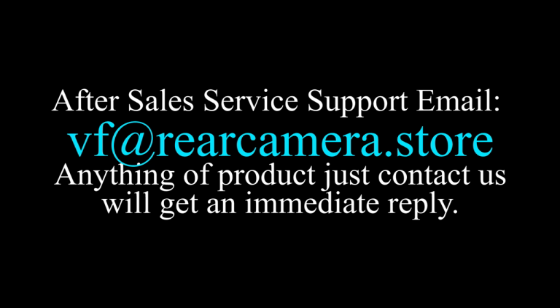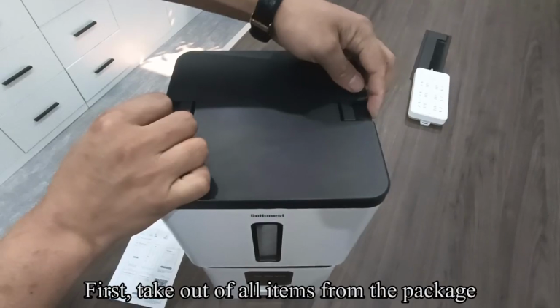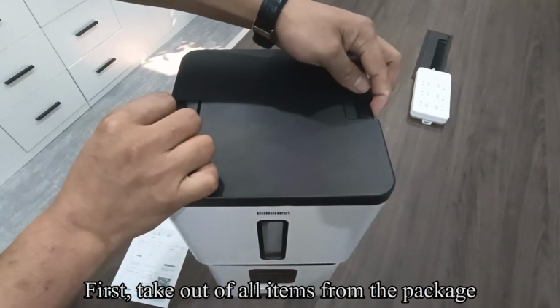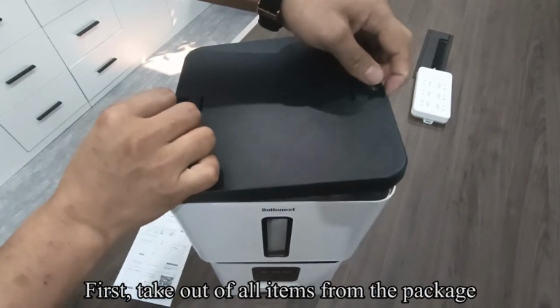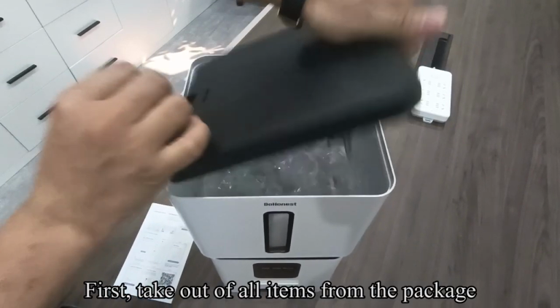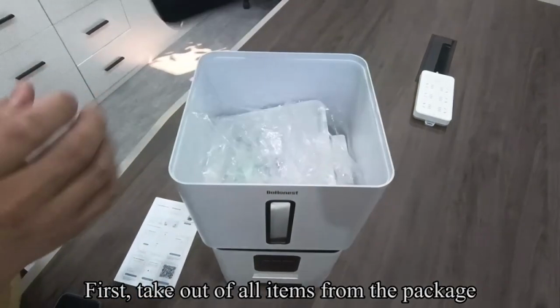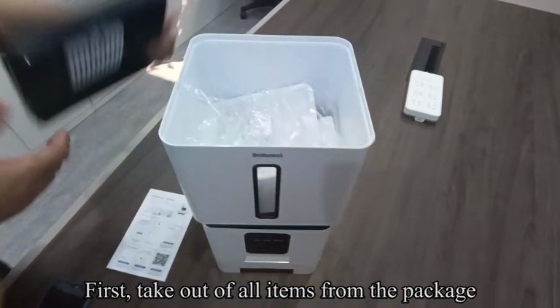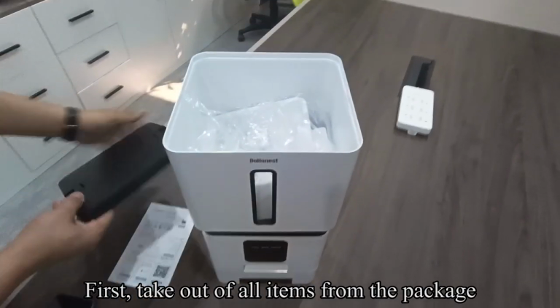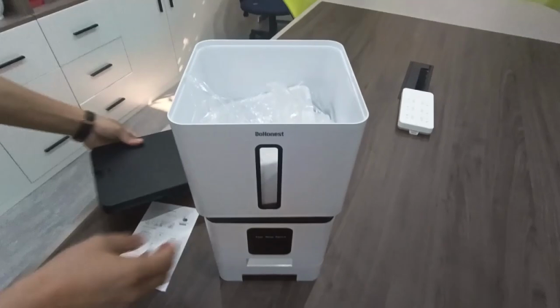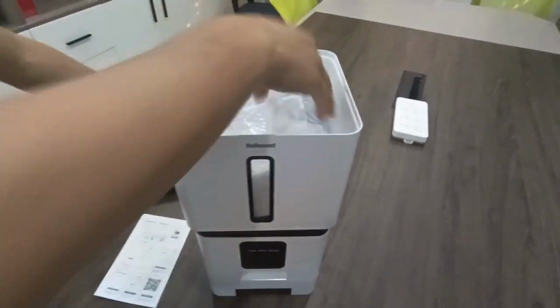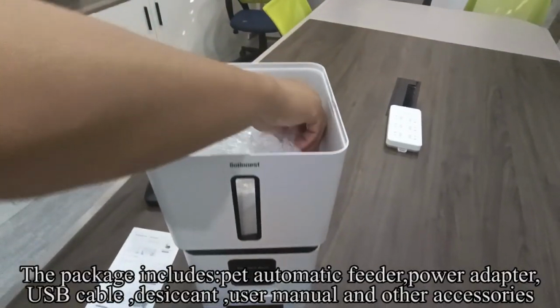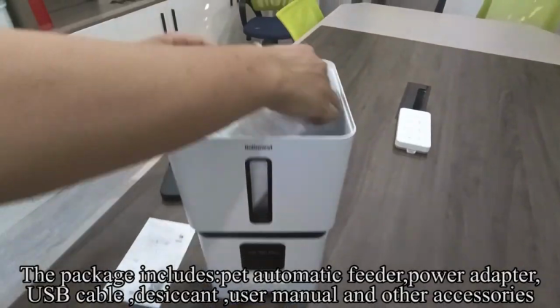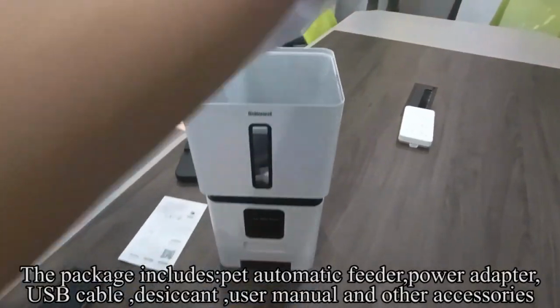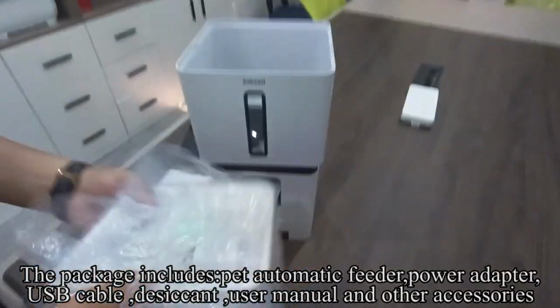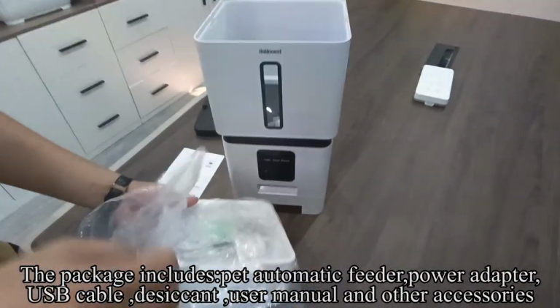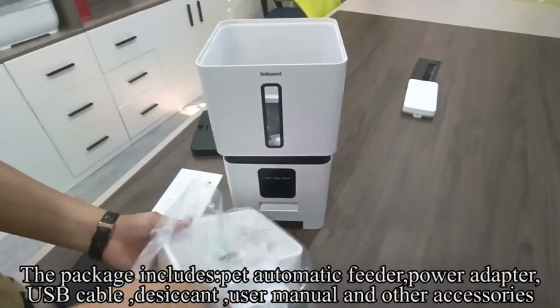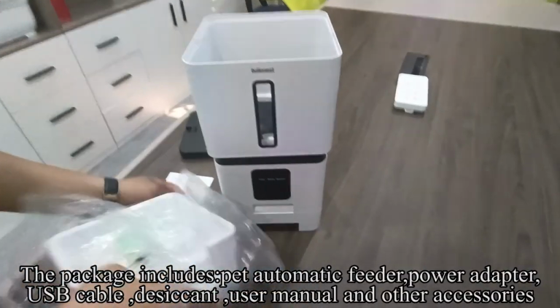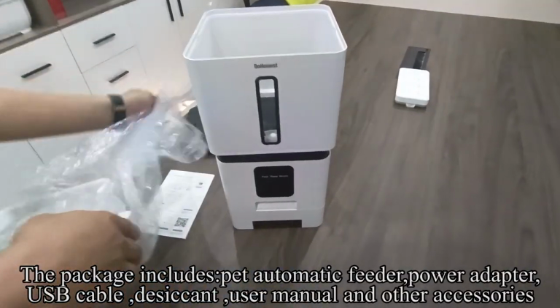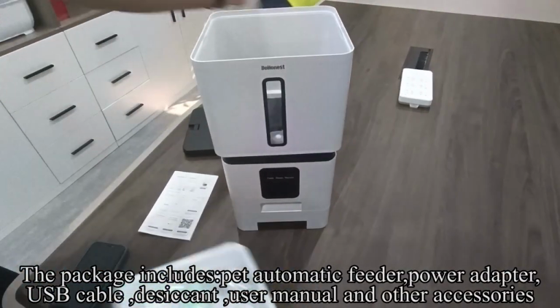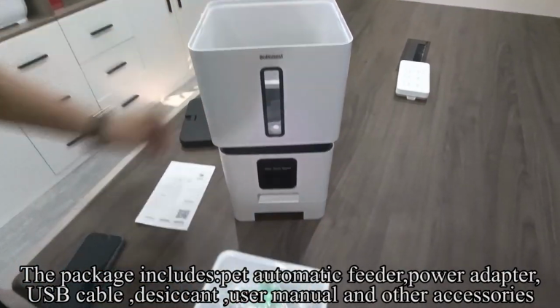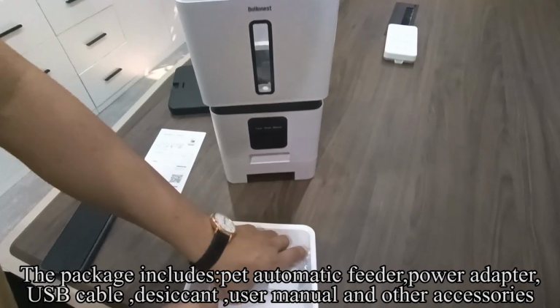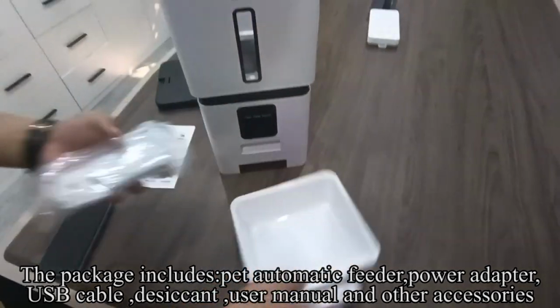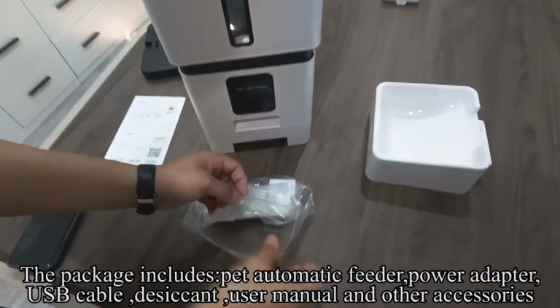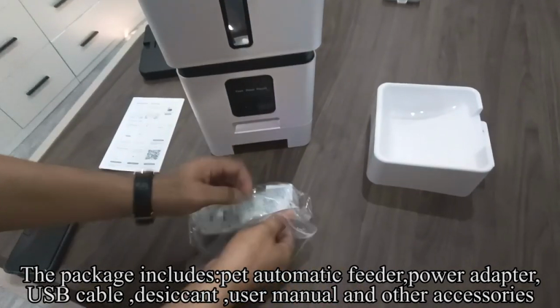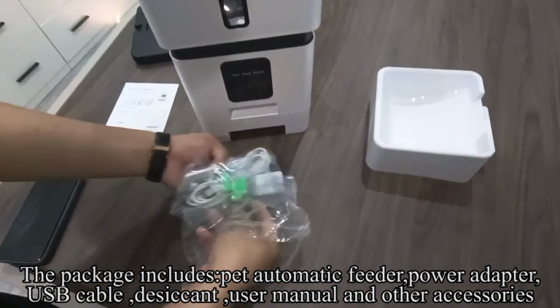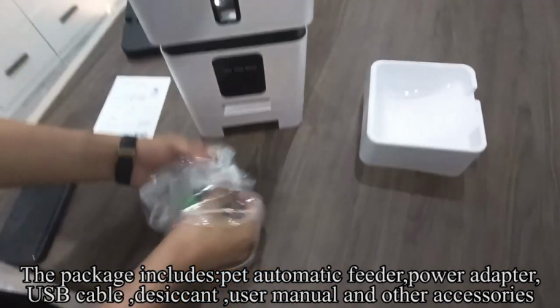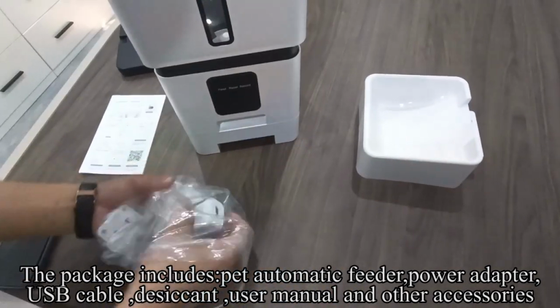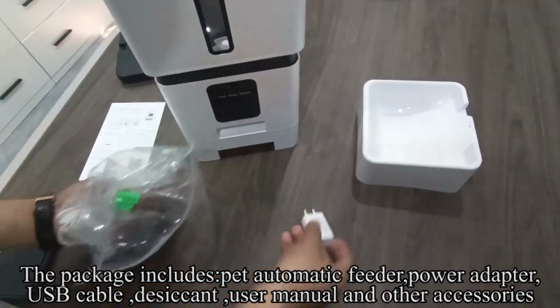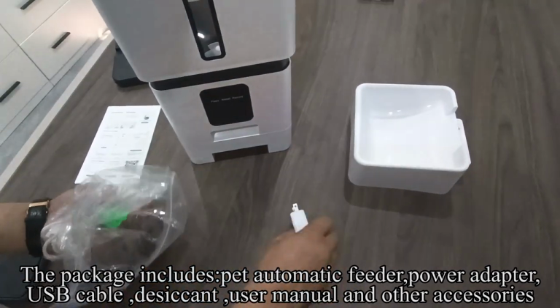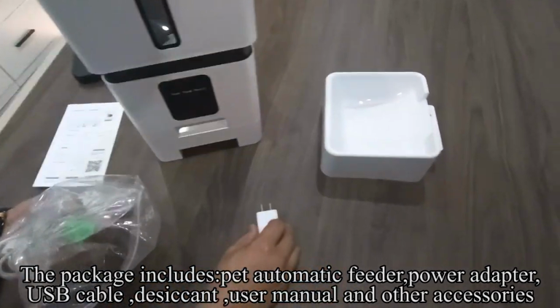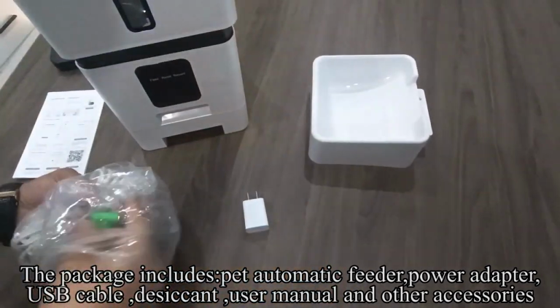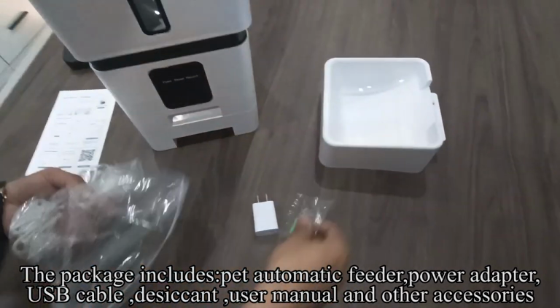First, take out all items from the package. The package includes: Pet Automatic Feeder, Power Adapter, USB Cable, Desiccant, User Manual, and other accessories.